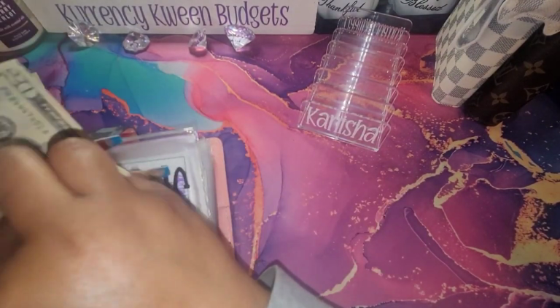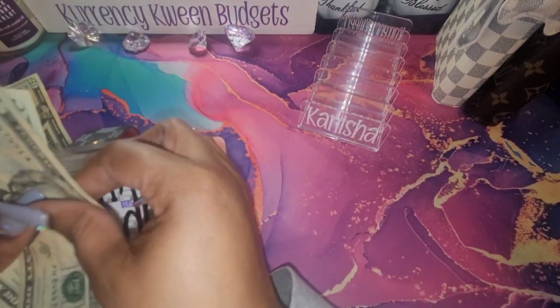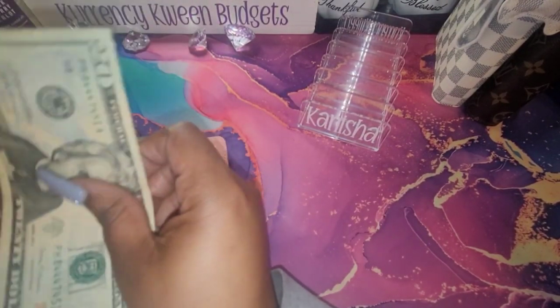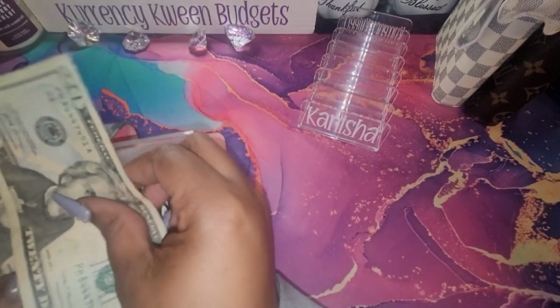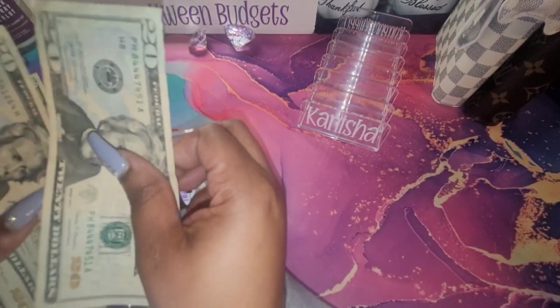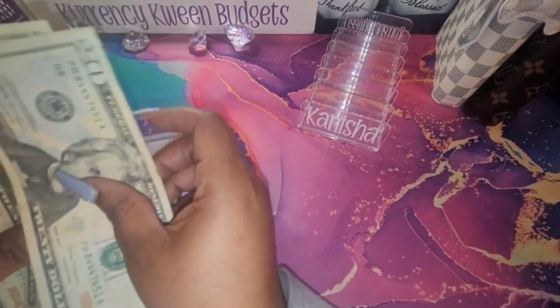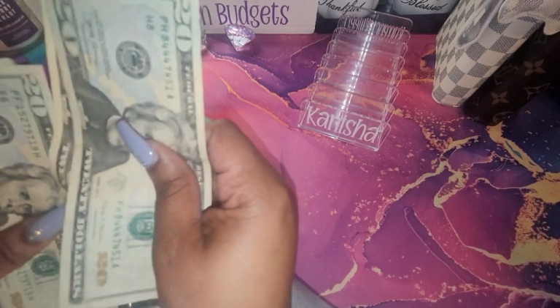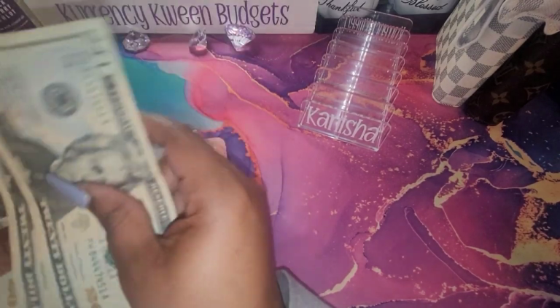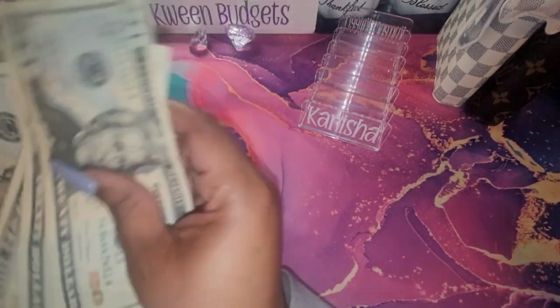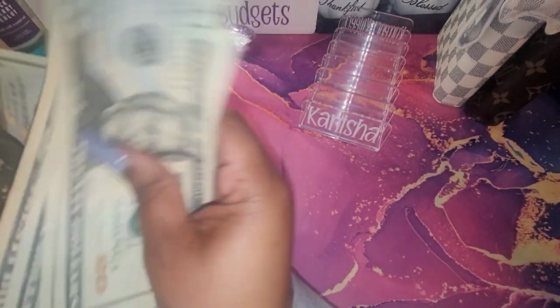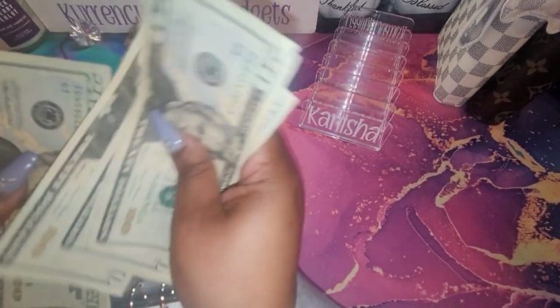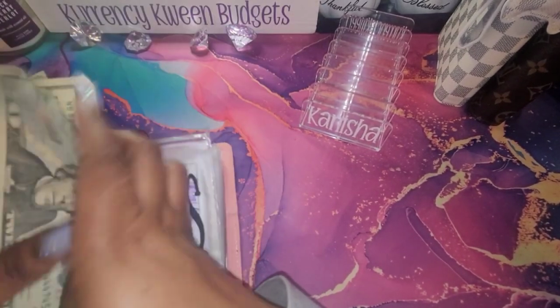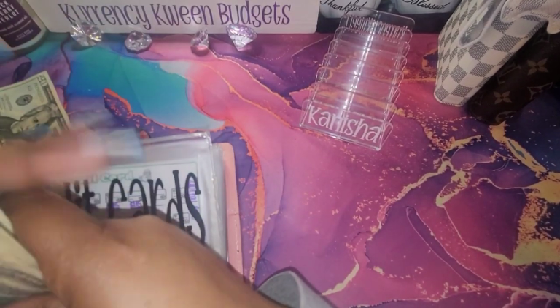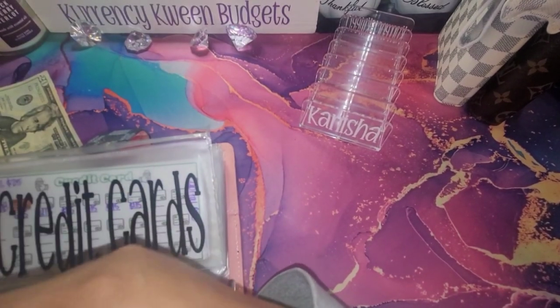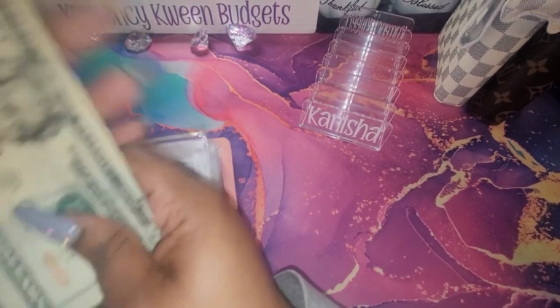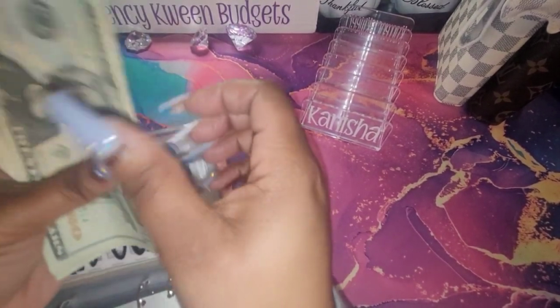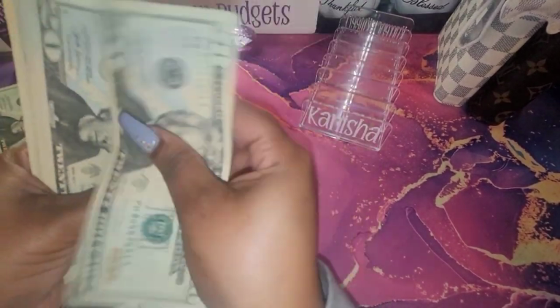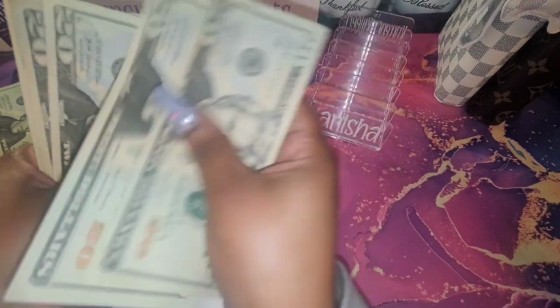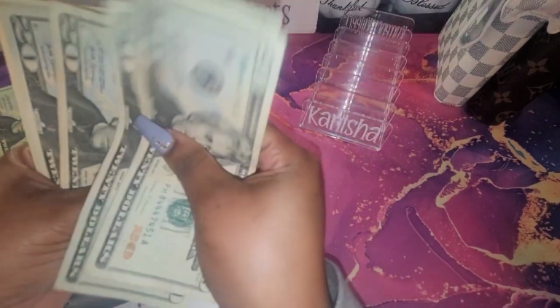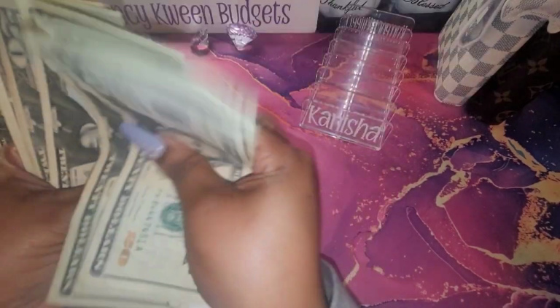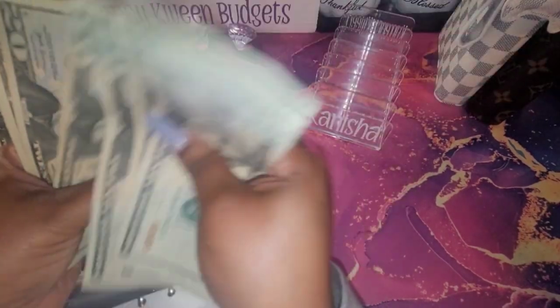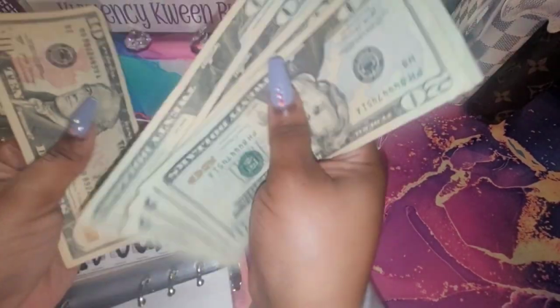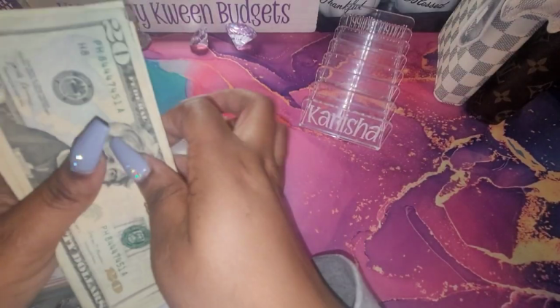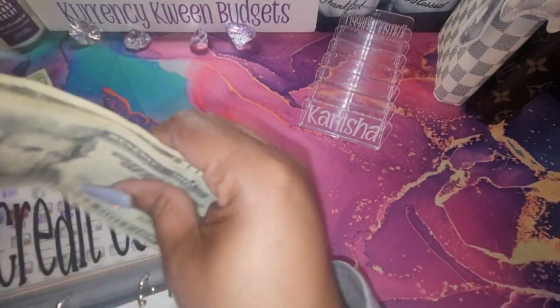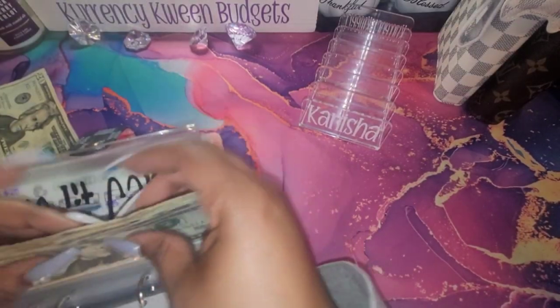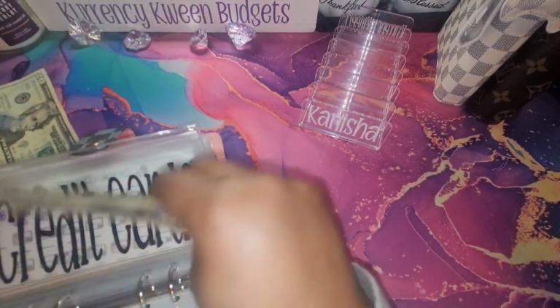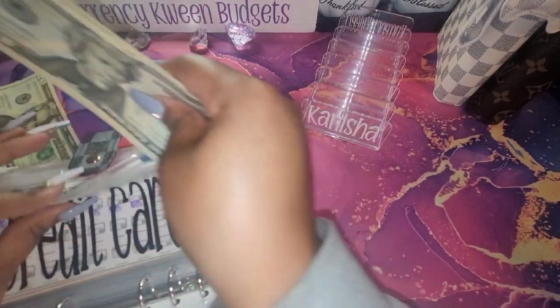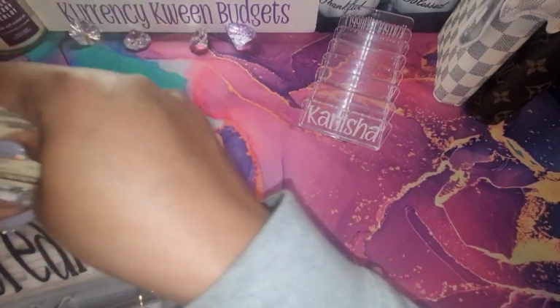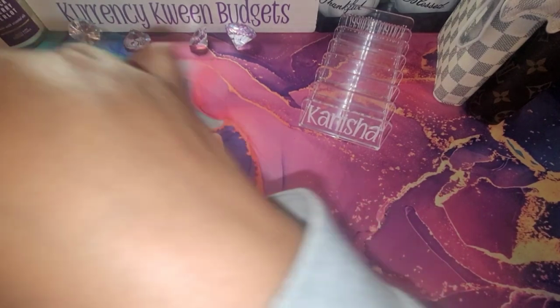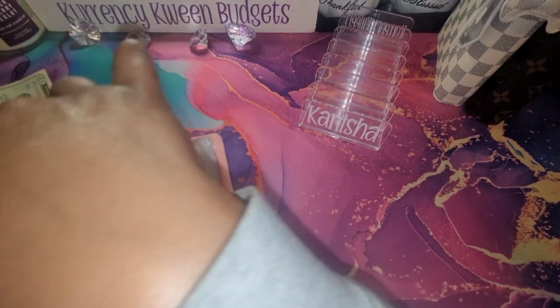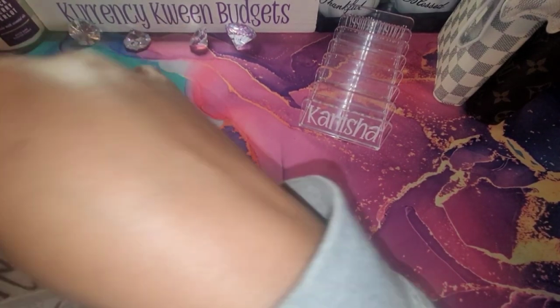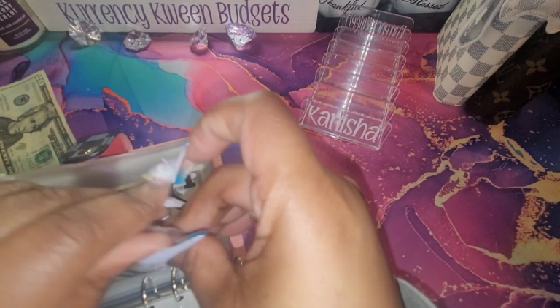Because my motto is debt free 2023. I'm going to do $150 on that credit card.